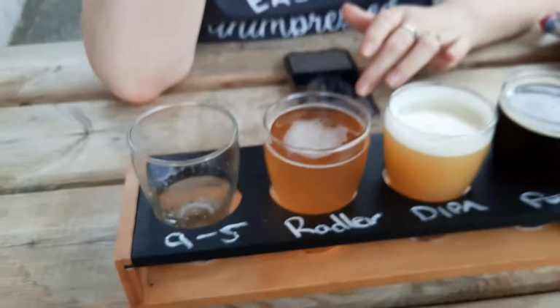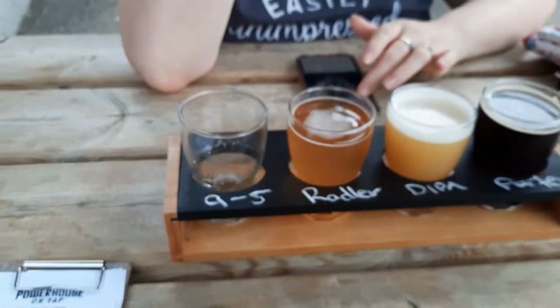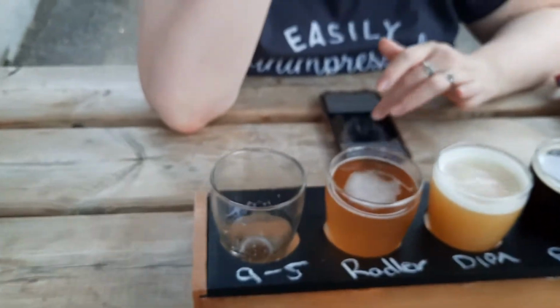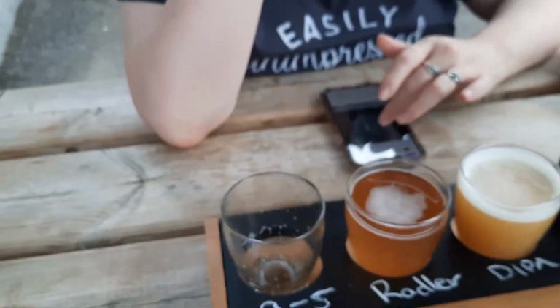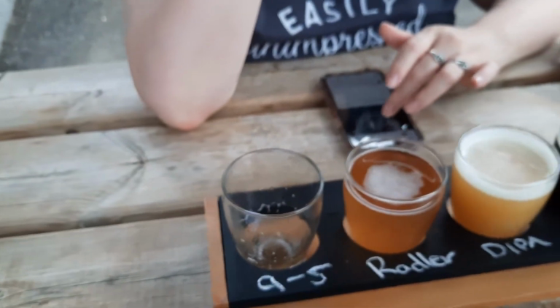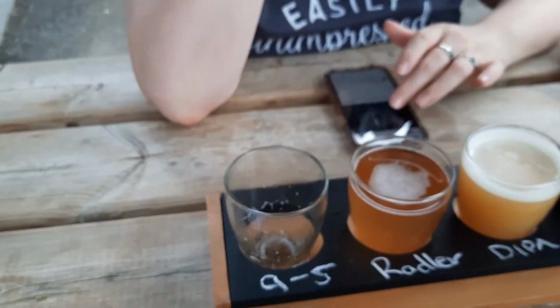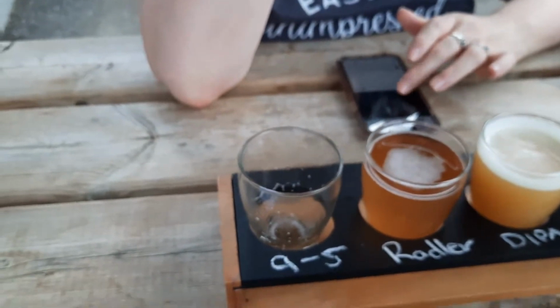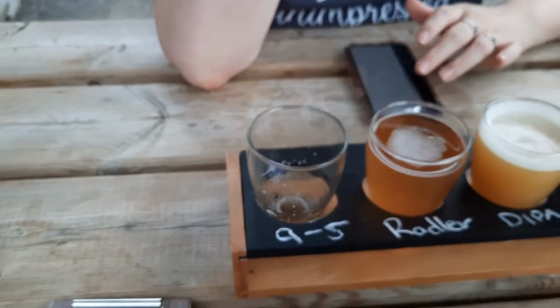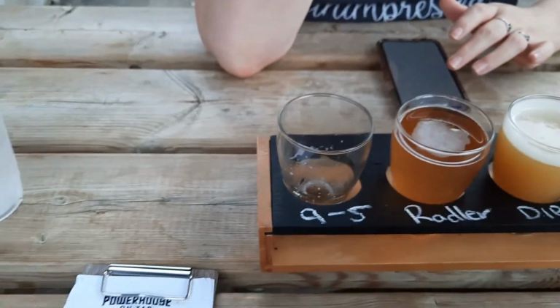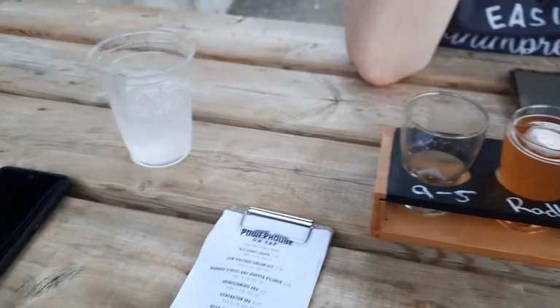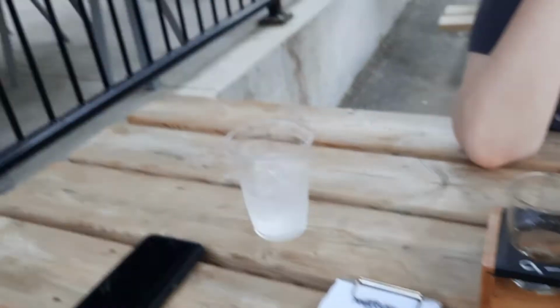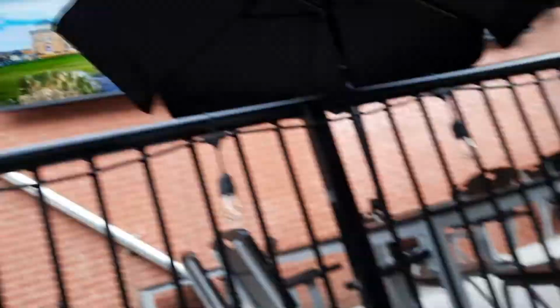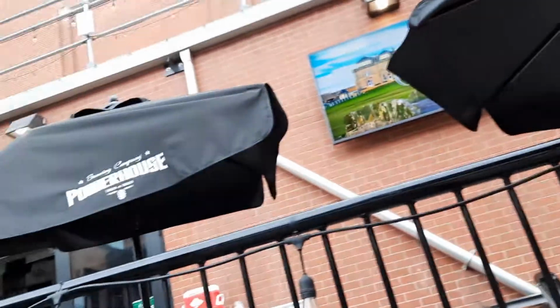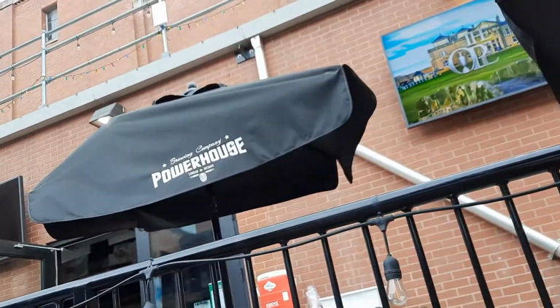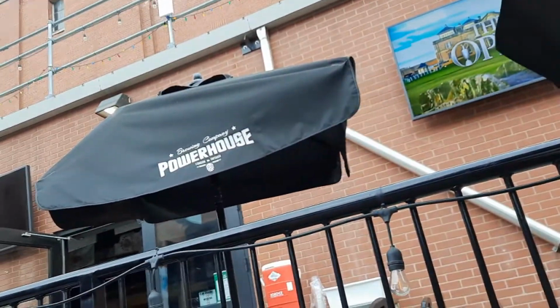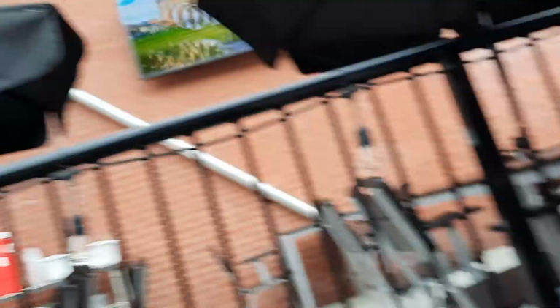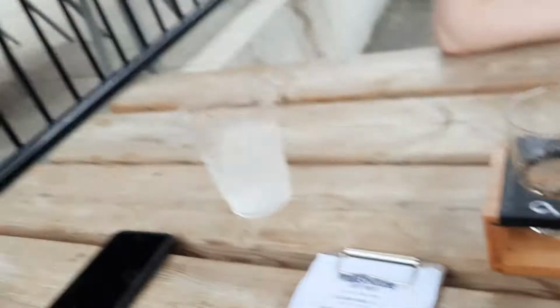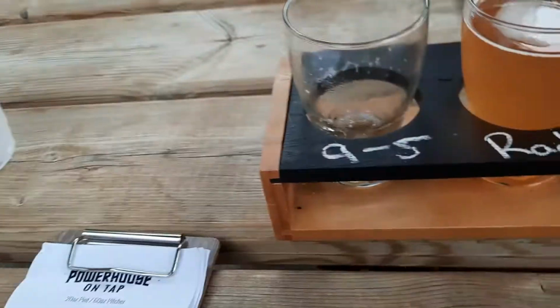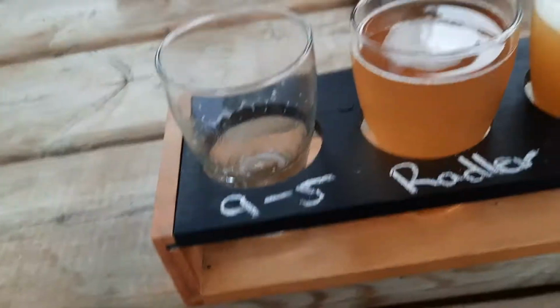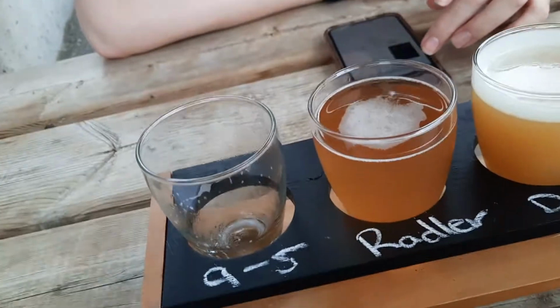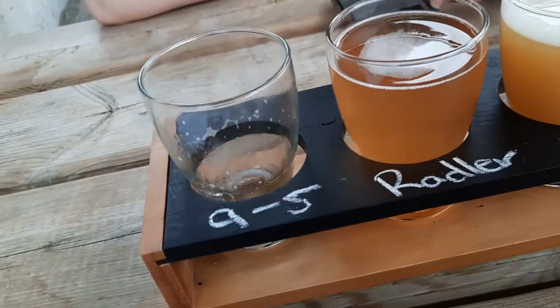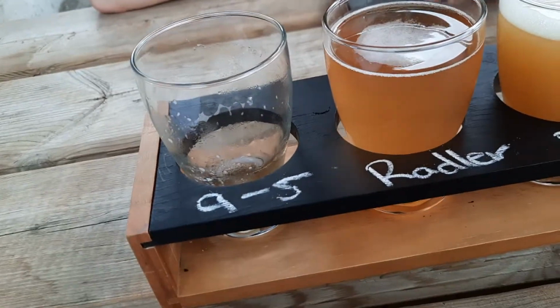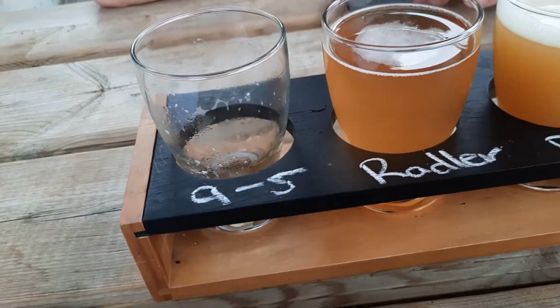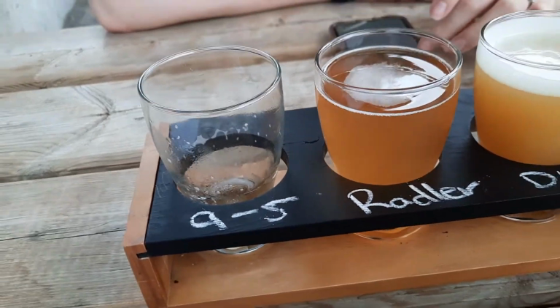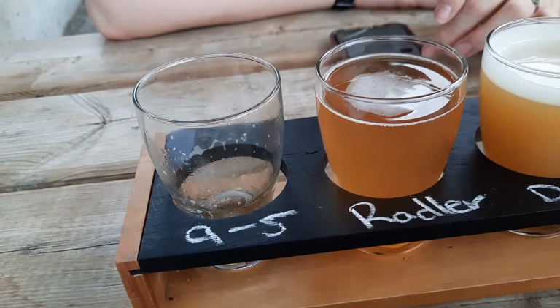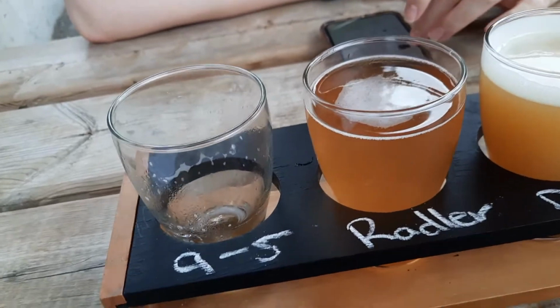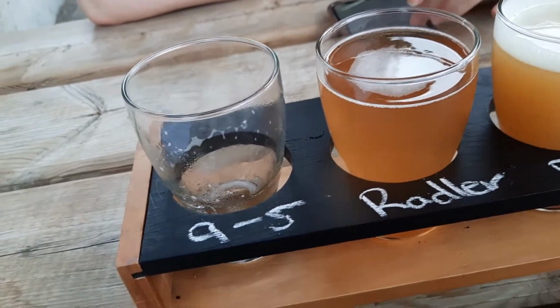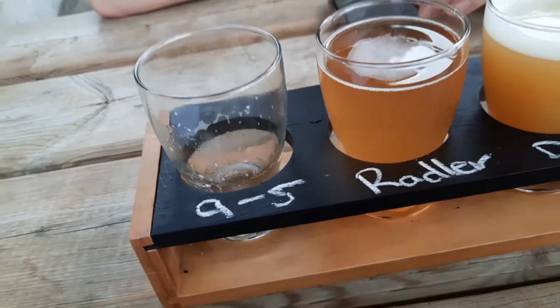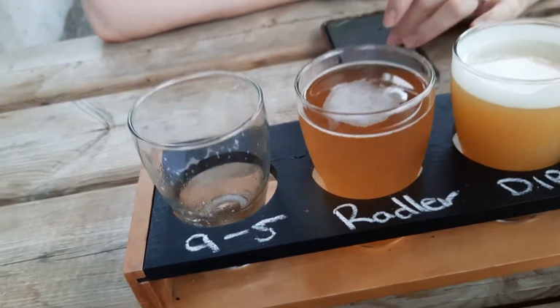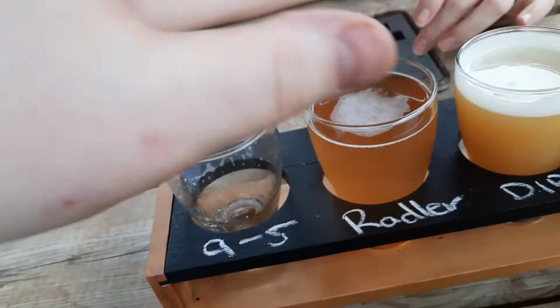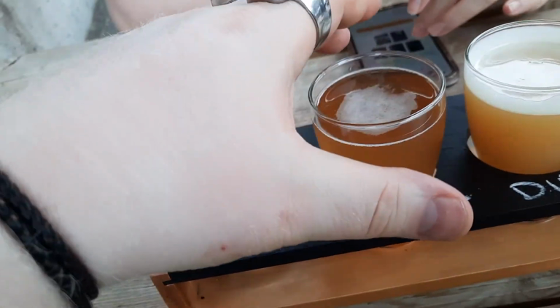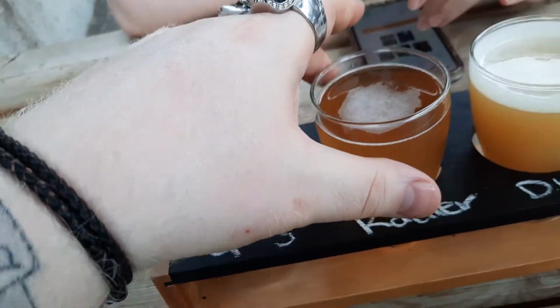Welcome to YouTube and welcome to another episode of the Albino Rhino Beer Review. We are still here at Powerhouse Brewing and we are looking at their Rattler. This is a strawberry and citrus Rattler at 3.2% alcohol by volume.